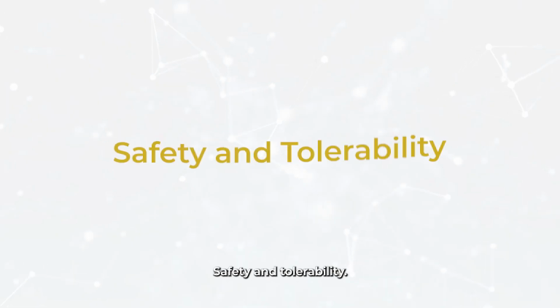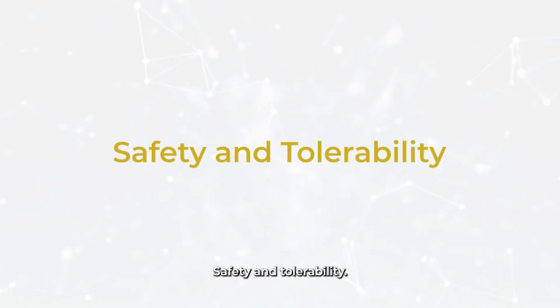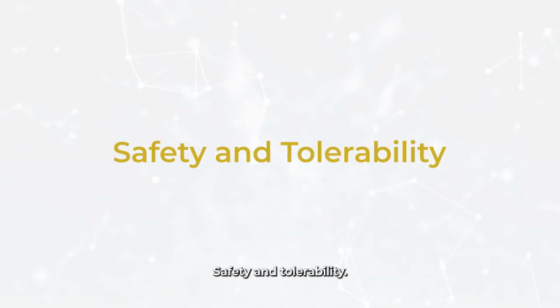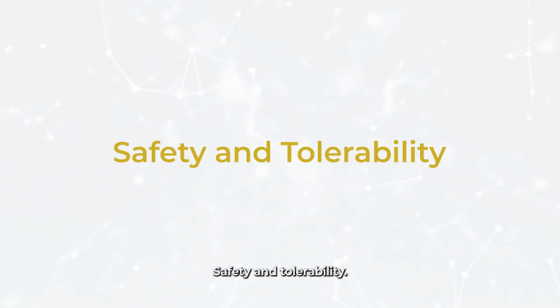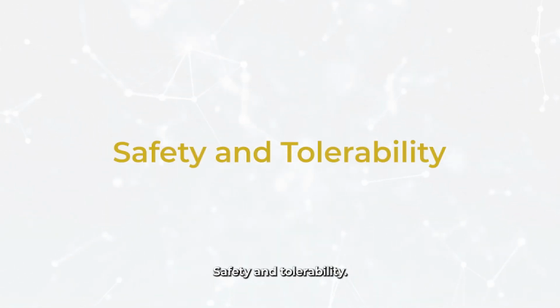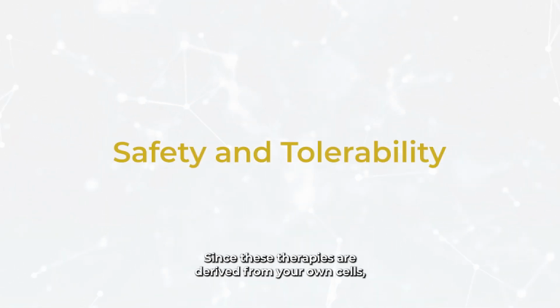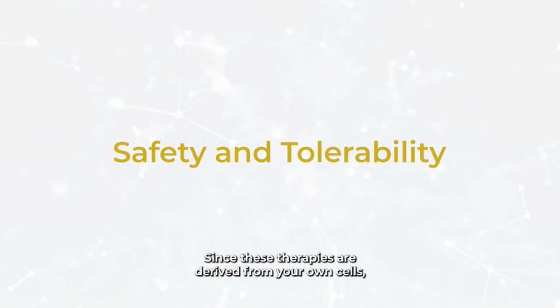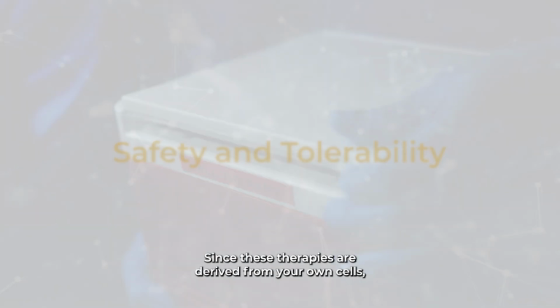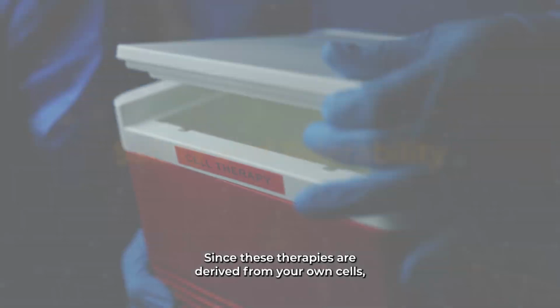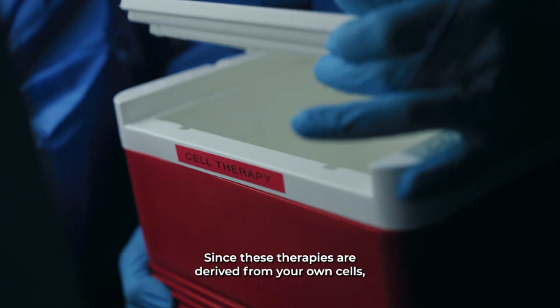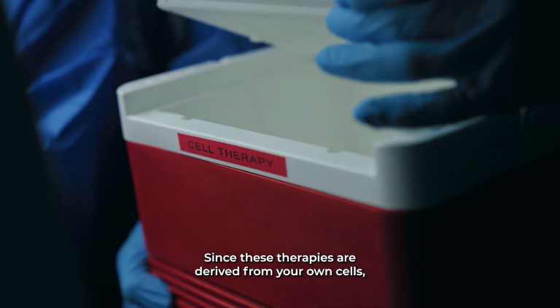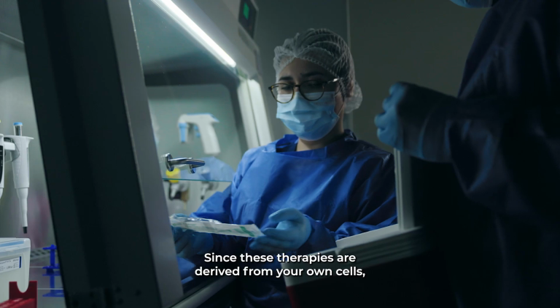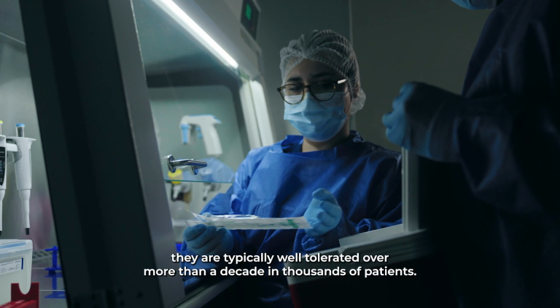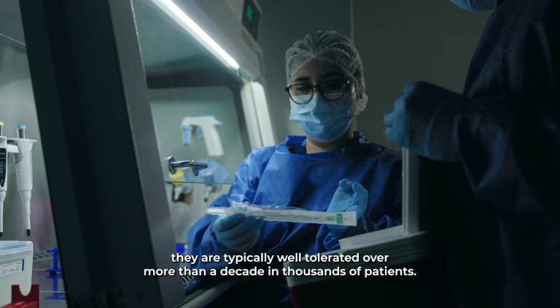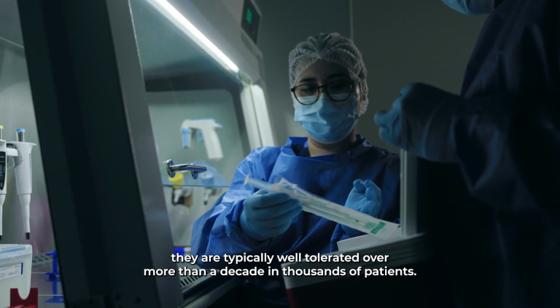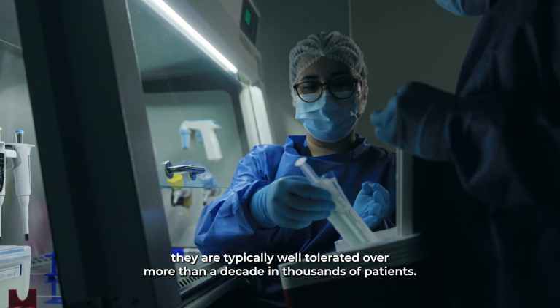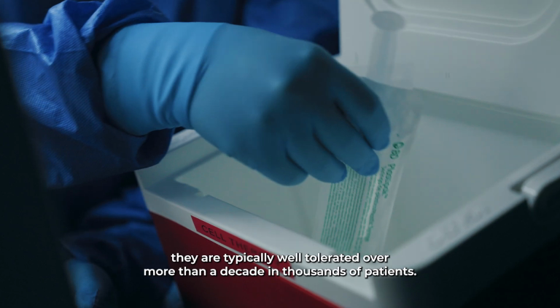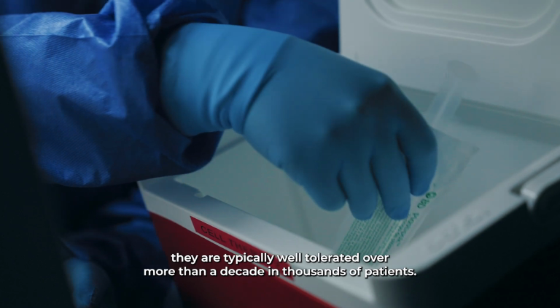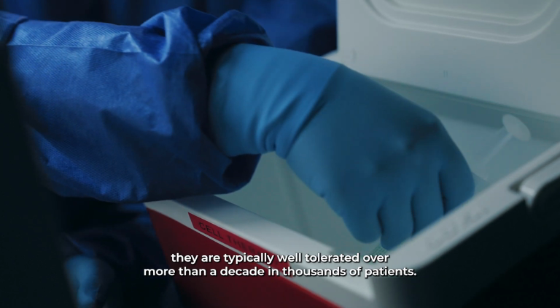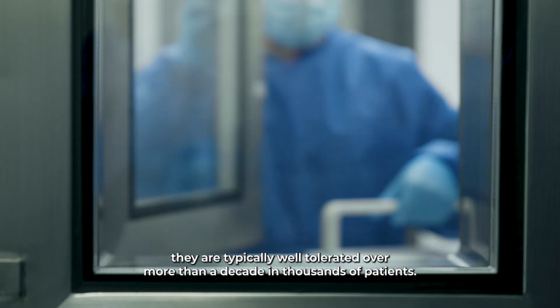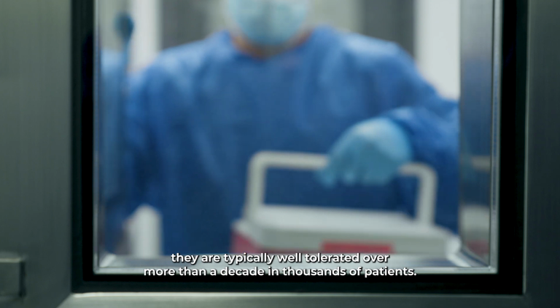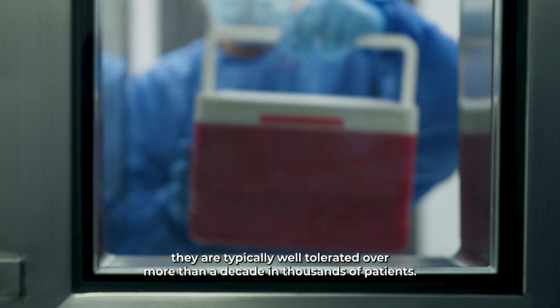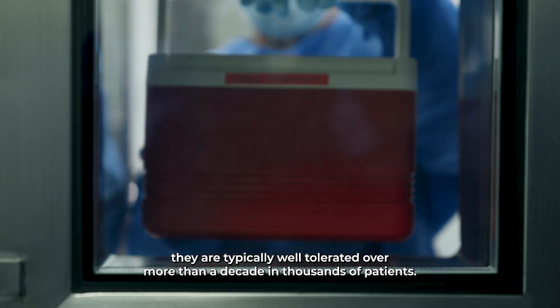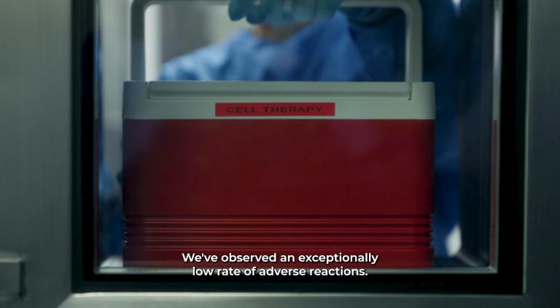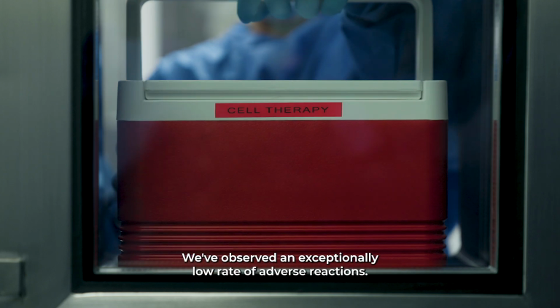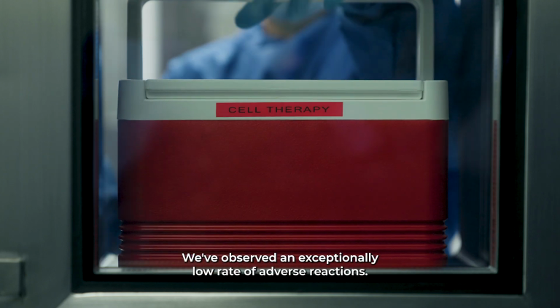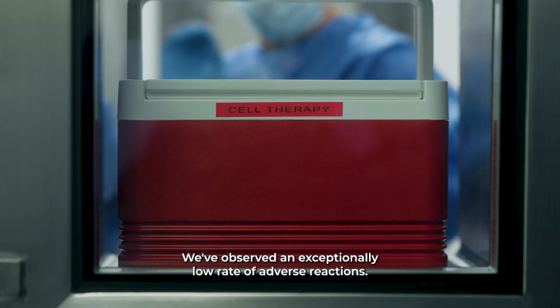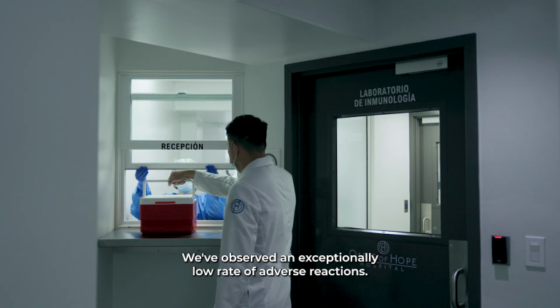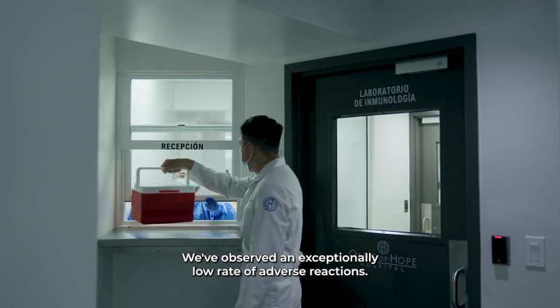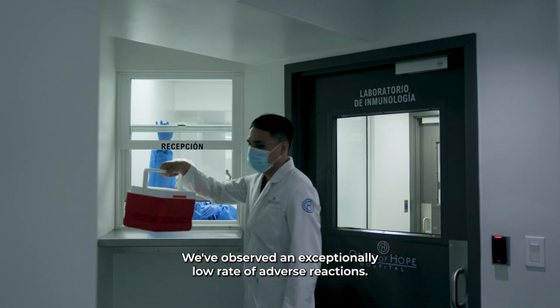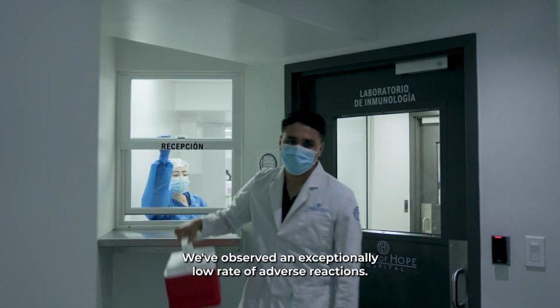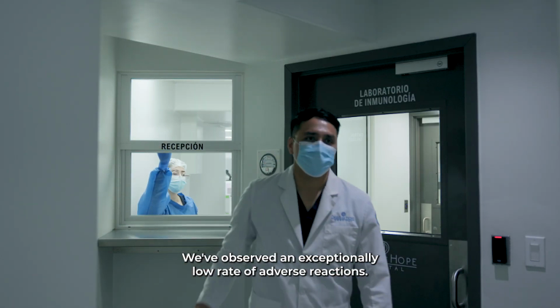Safety and Tolerability. Since these therapies are derived from your own cells, they are typically well-tolerated. Over more than a decade and thousands of patients, we've observed an exceptionally low rate of adverse reactions.